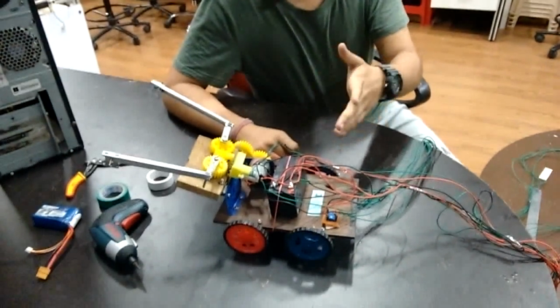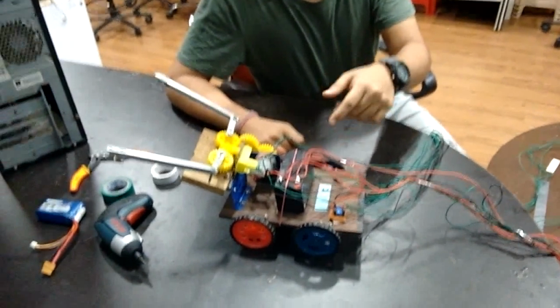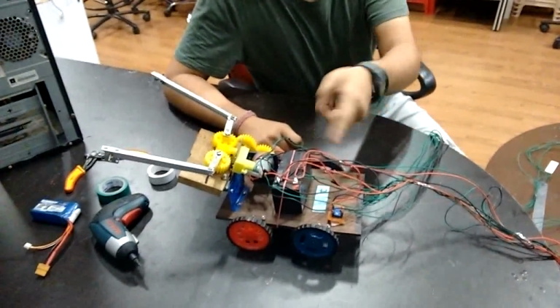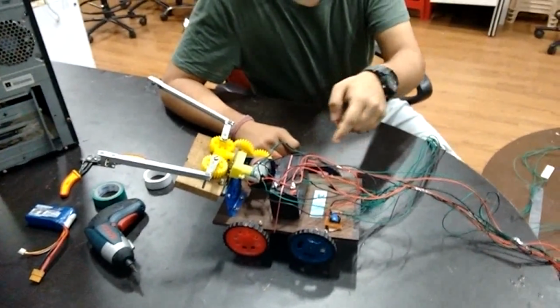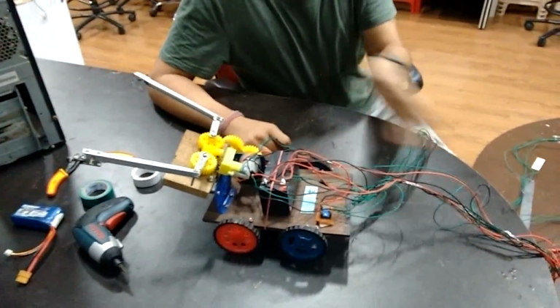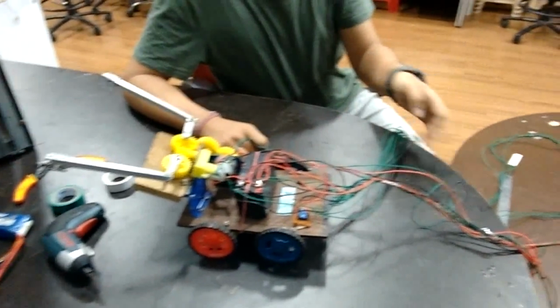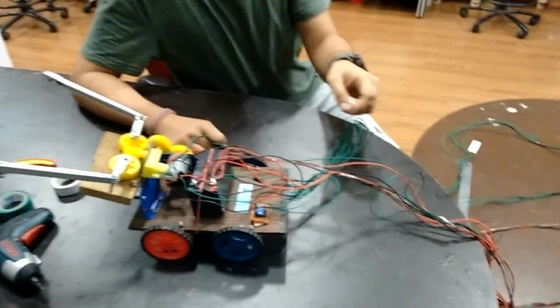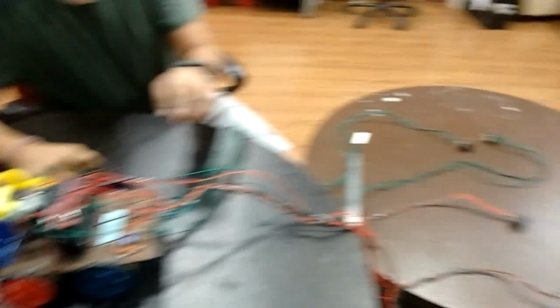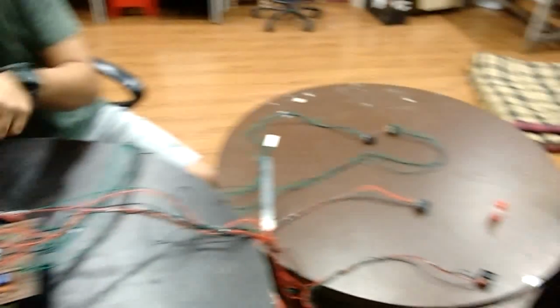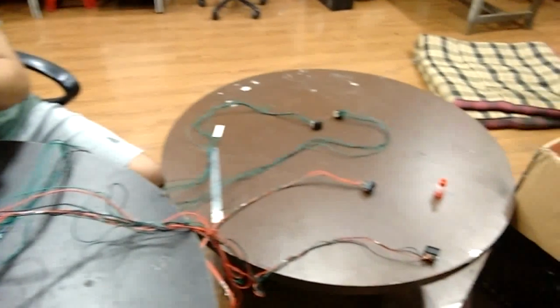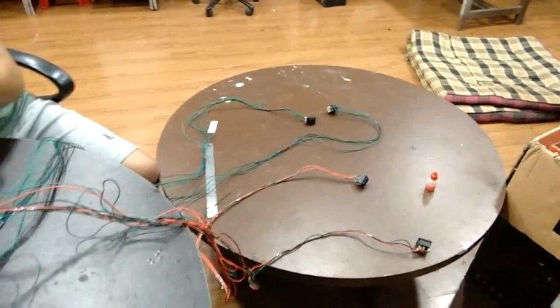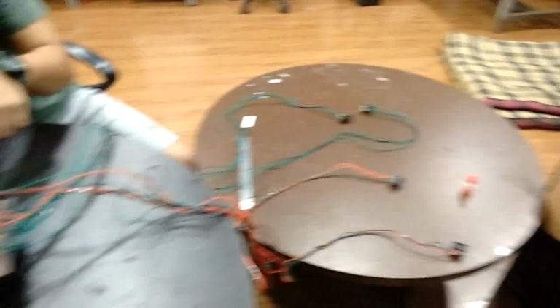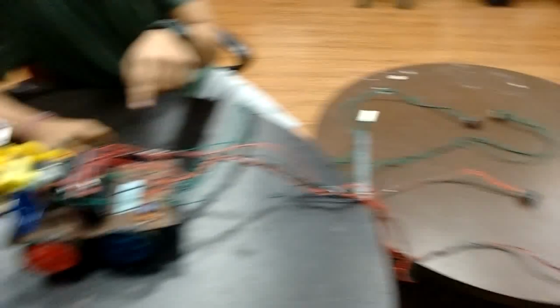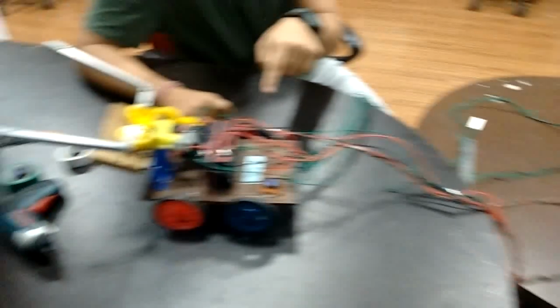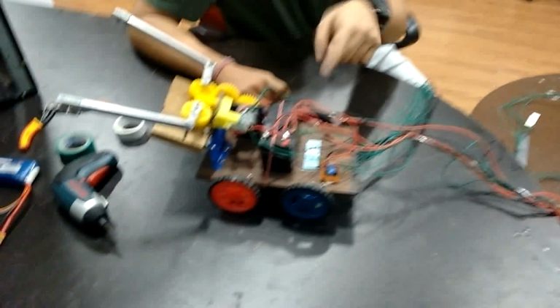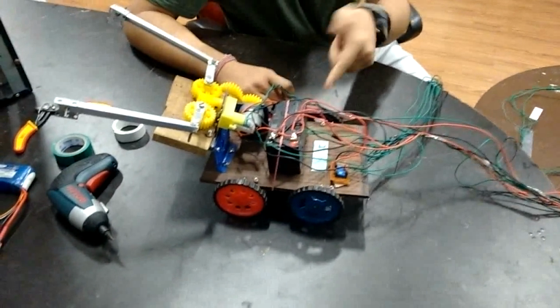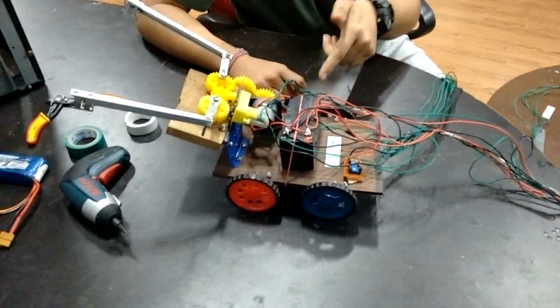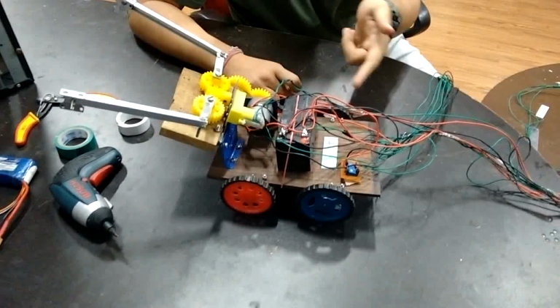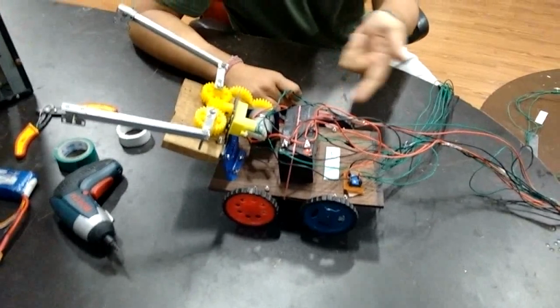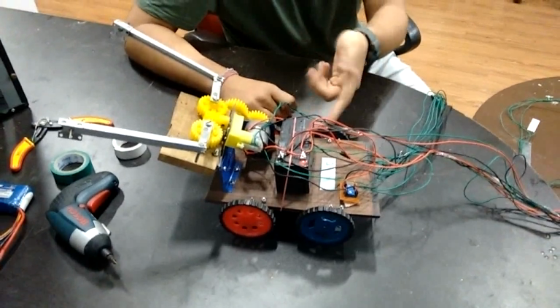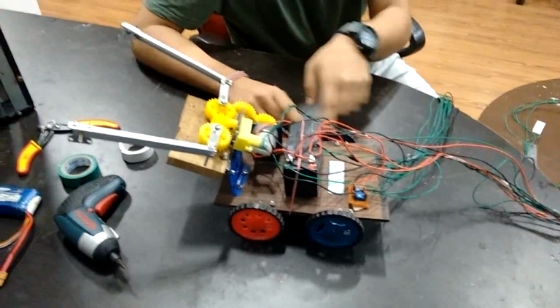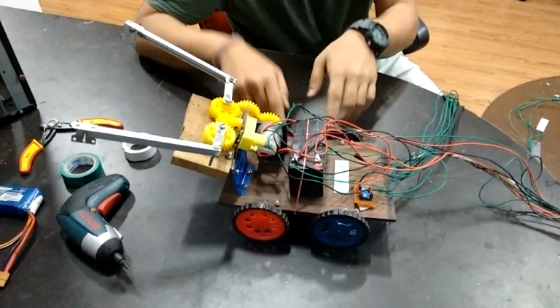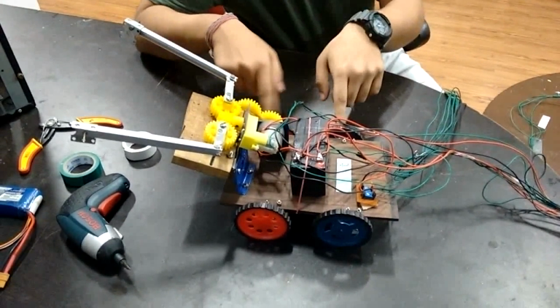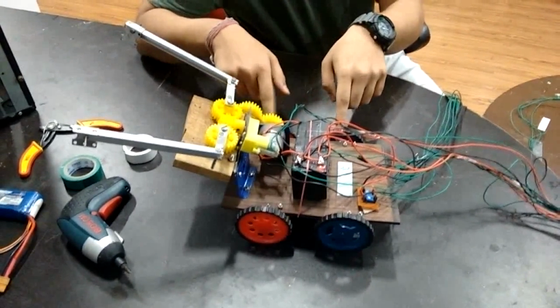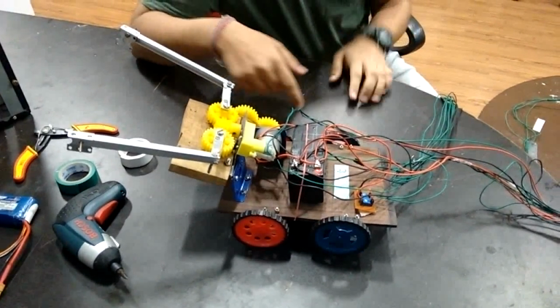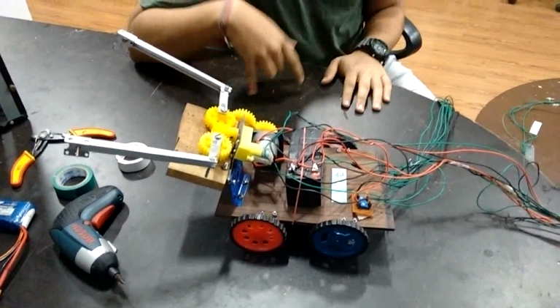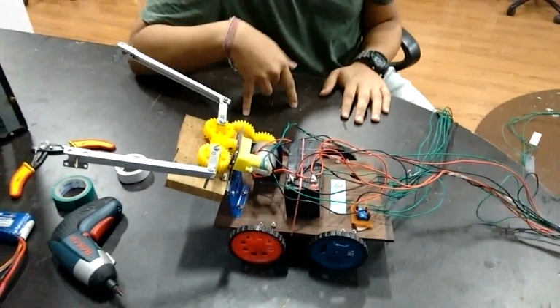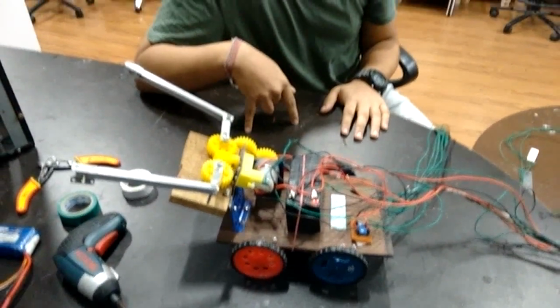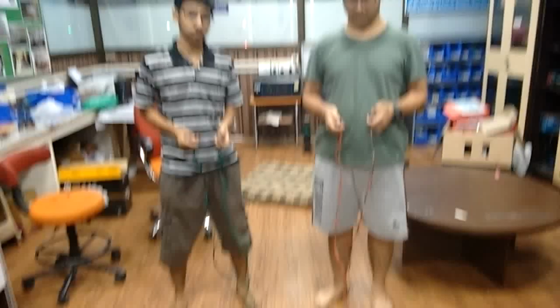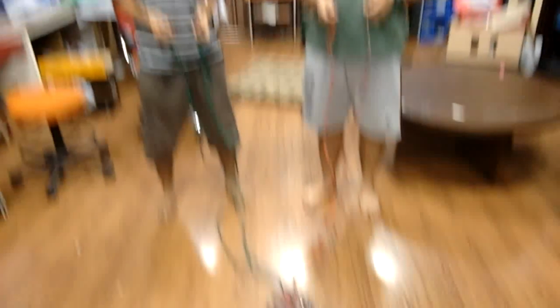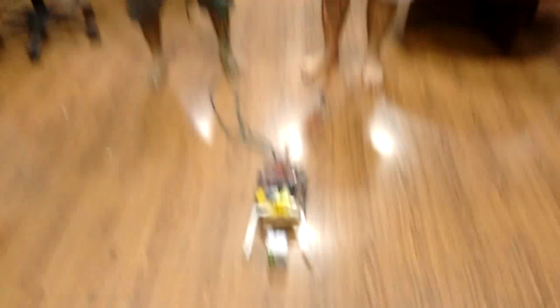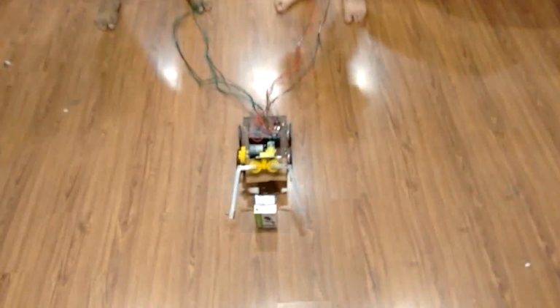The rest is quite simple — we have used 4 DPDT switches to control all these motors, and a basic 12 volt supply to the main wheel motors. That's the working of the bot.